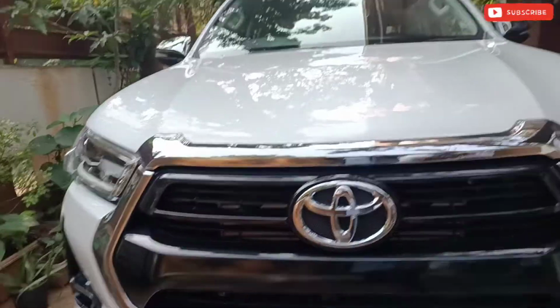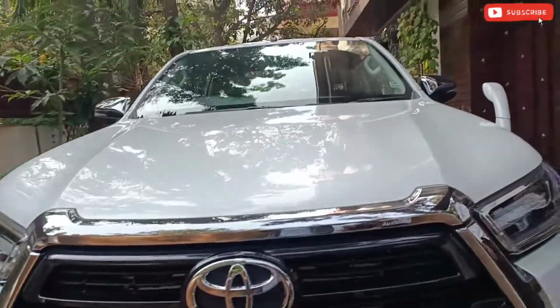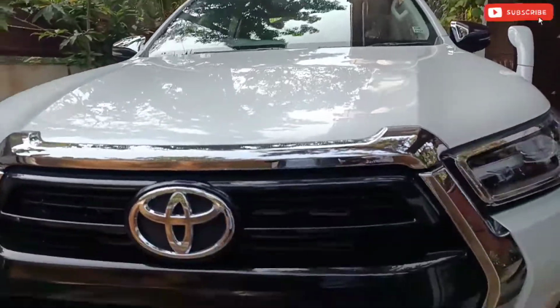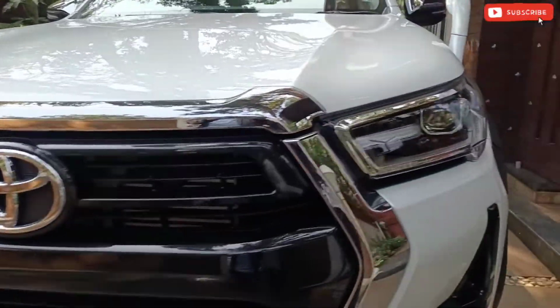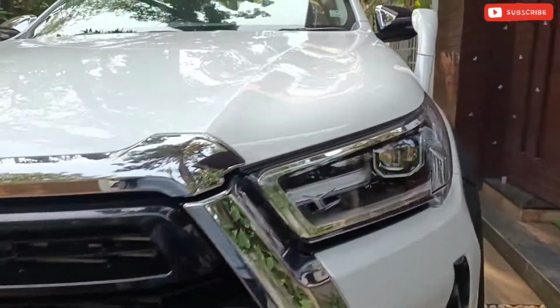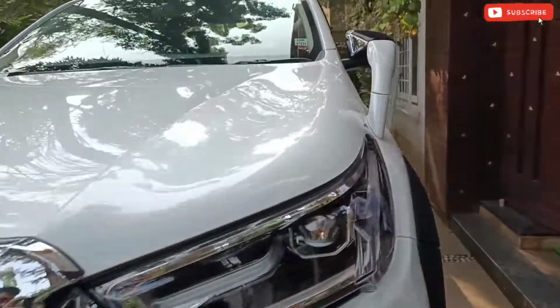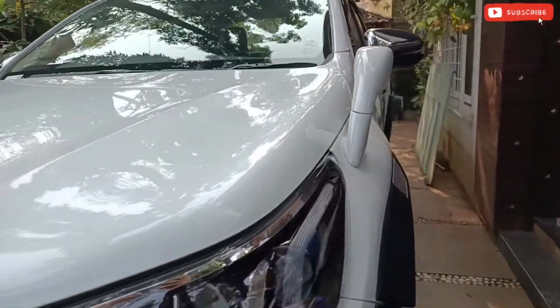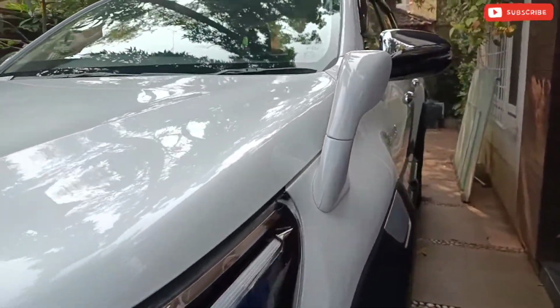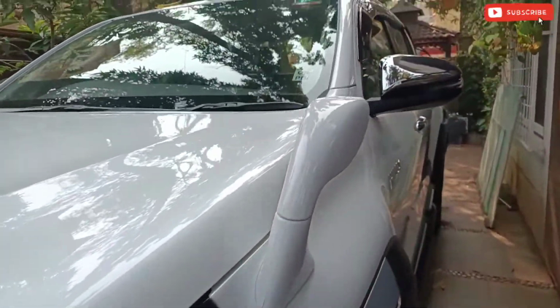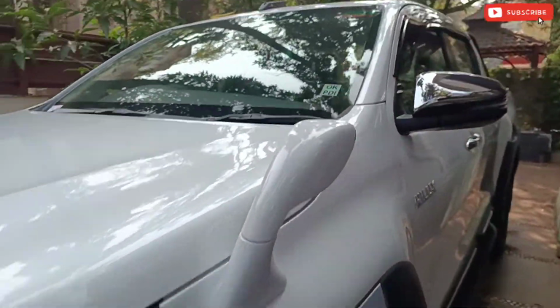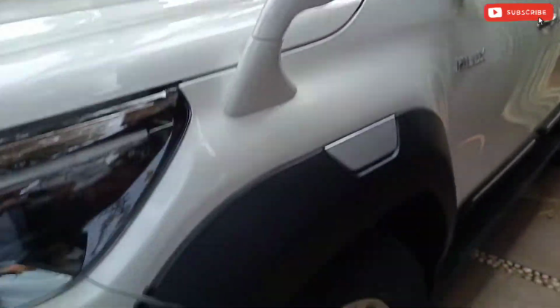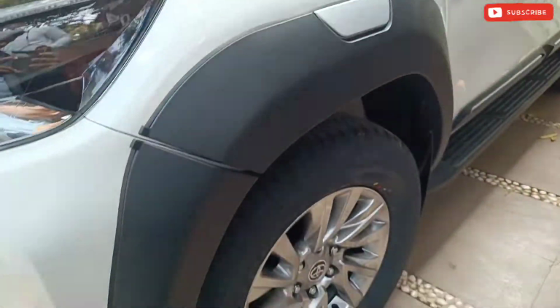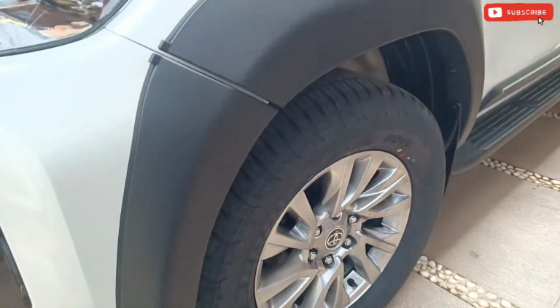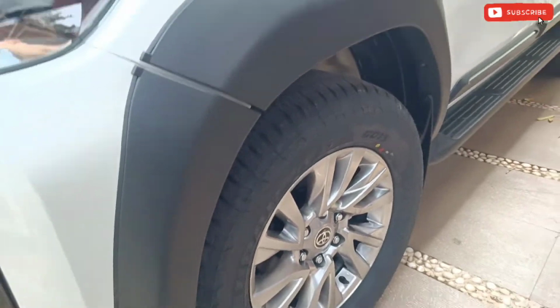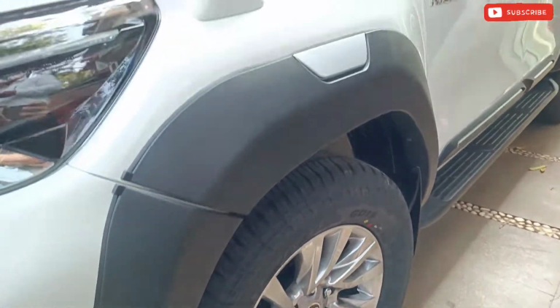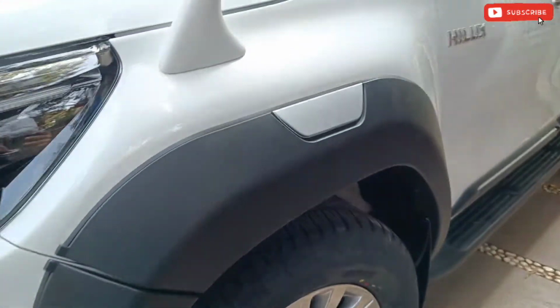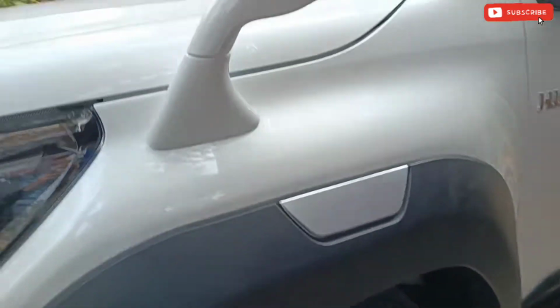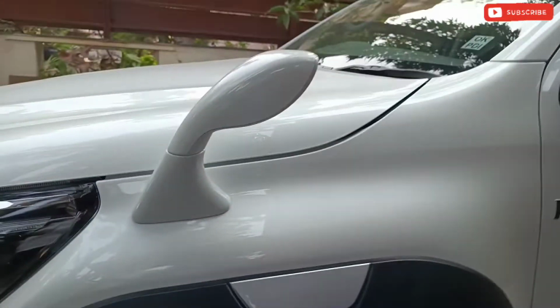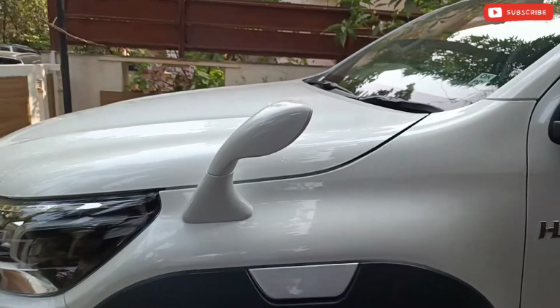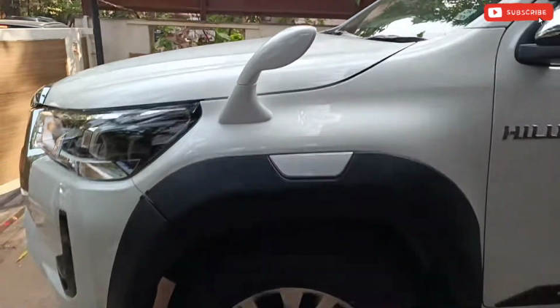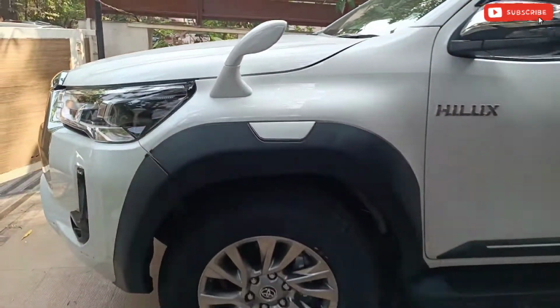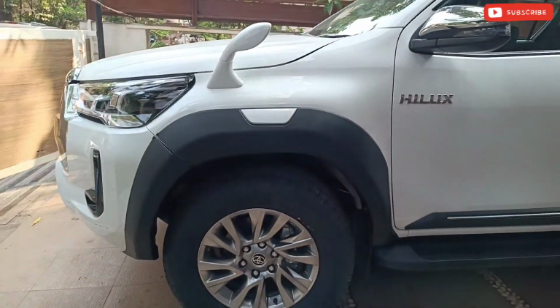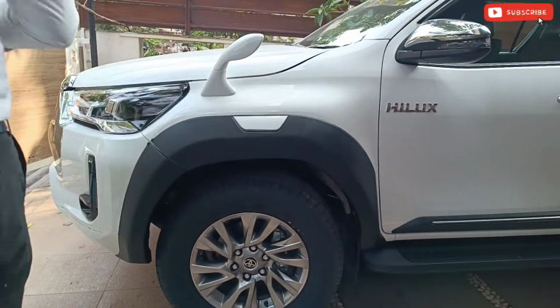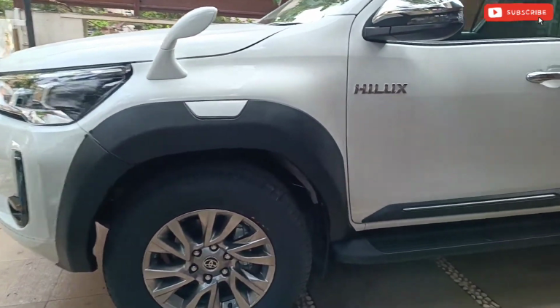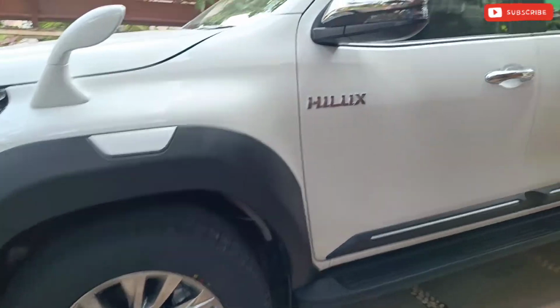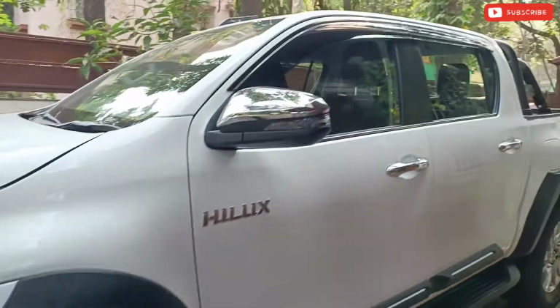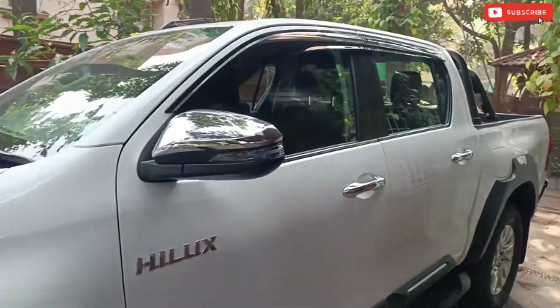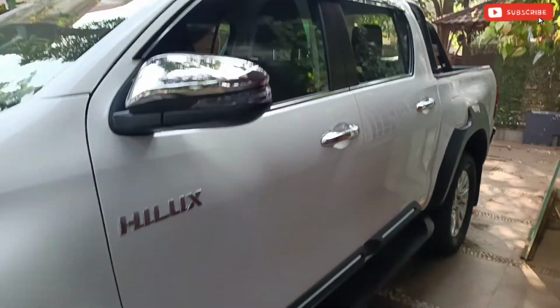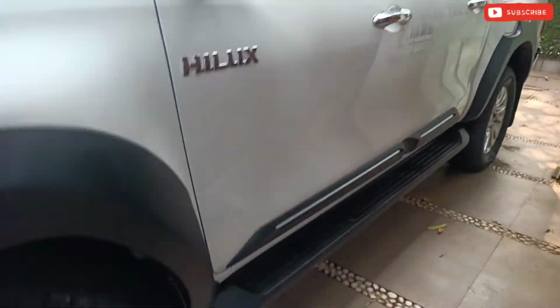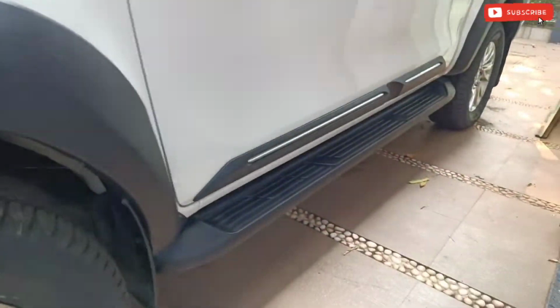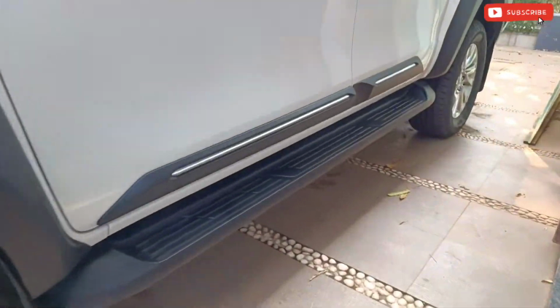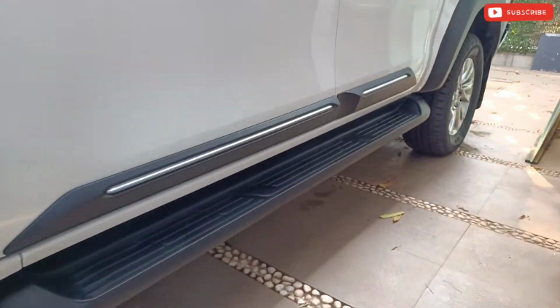Hi friends, welcome to Carjigasu. Today I am showing you the accessories of the Toyota Hilux. Here we can see the fender over mirror — this mirror is for looks only. The second accessory is the side cladding, which gives you protection for the doors.